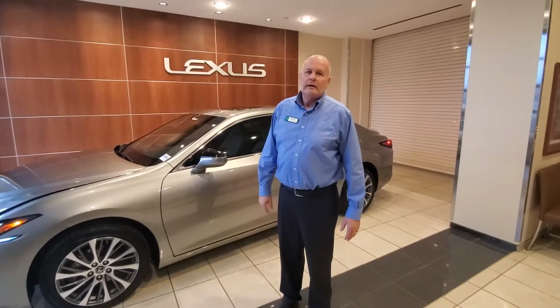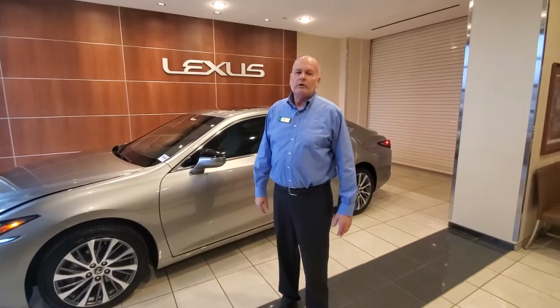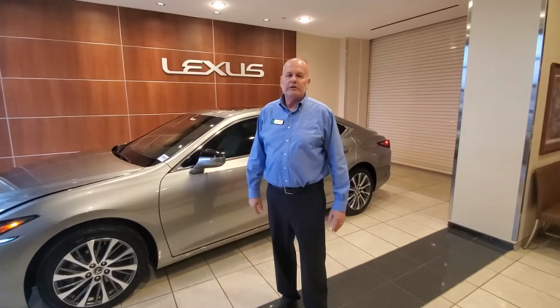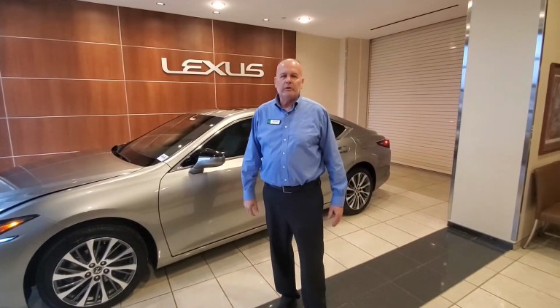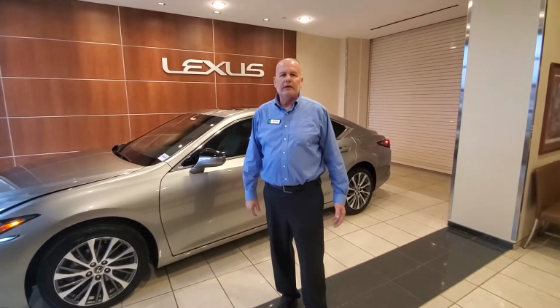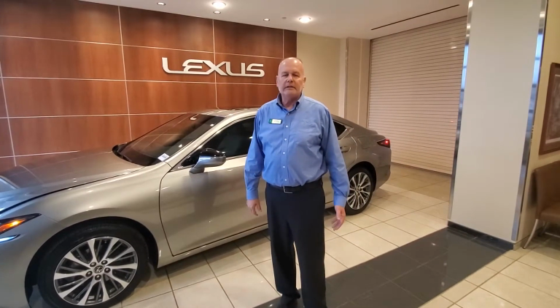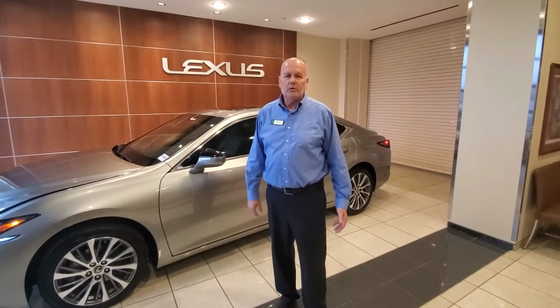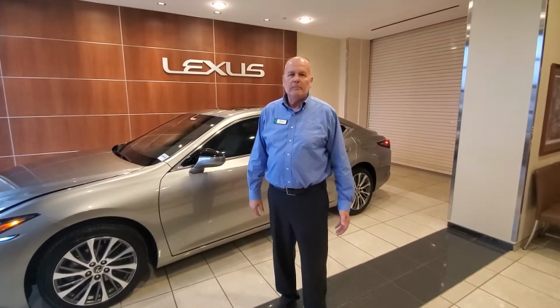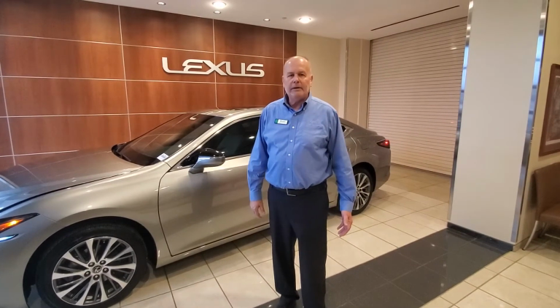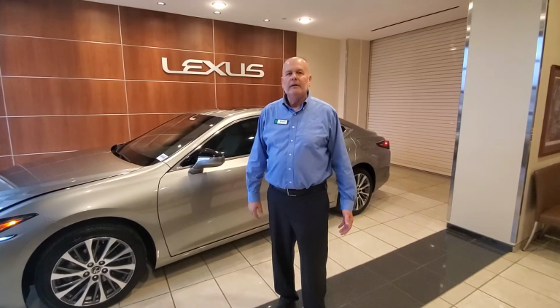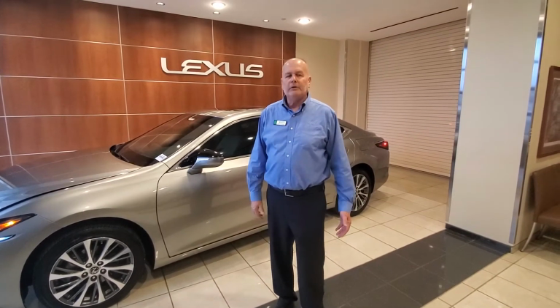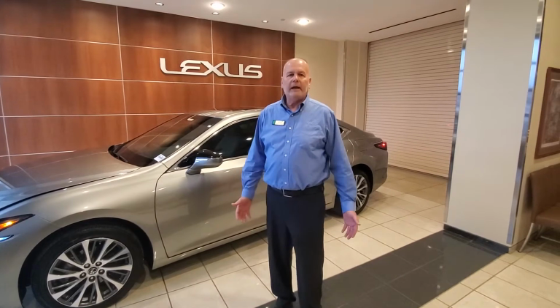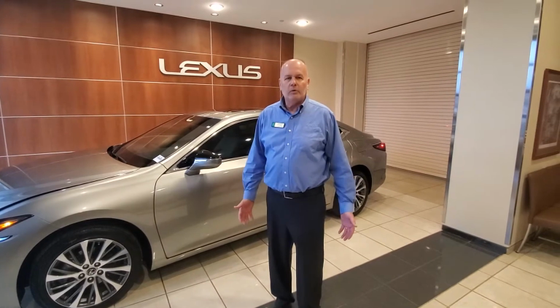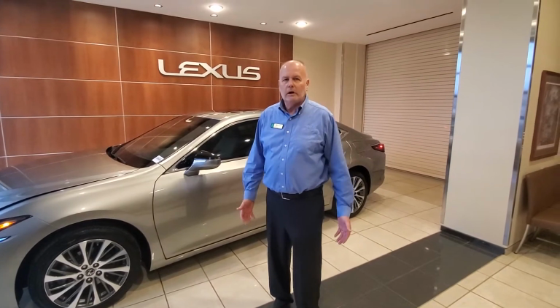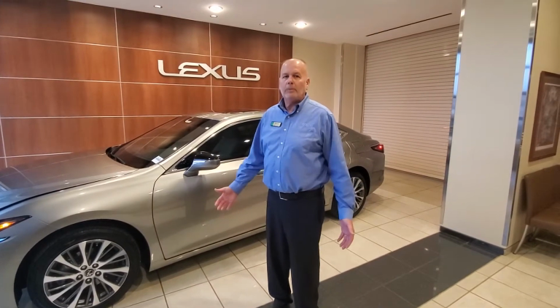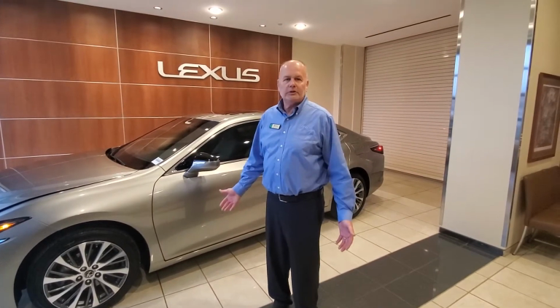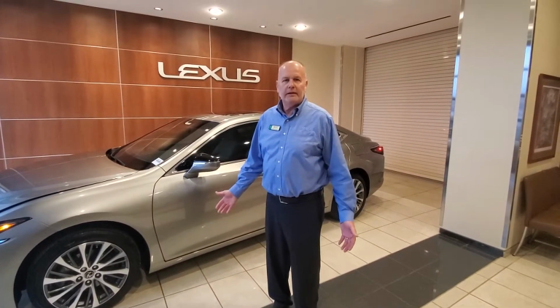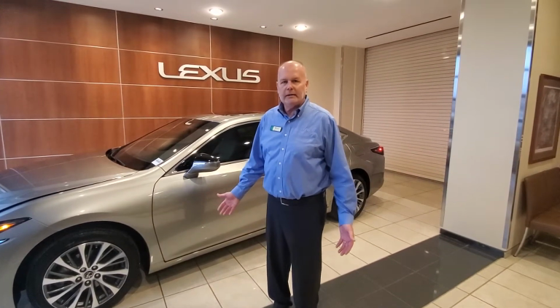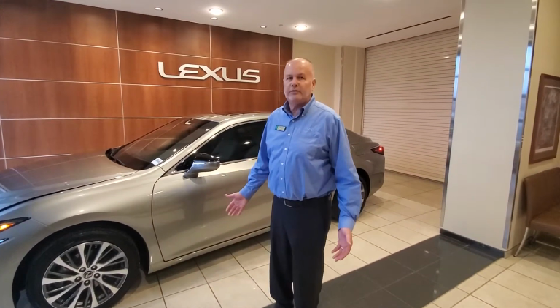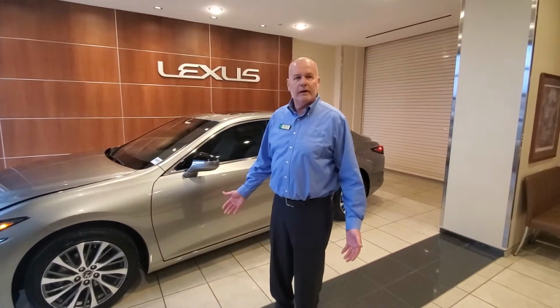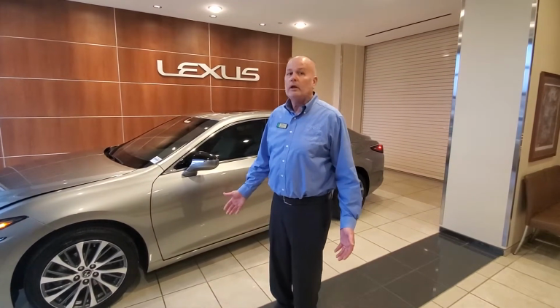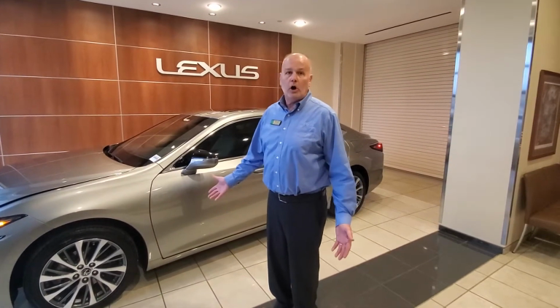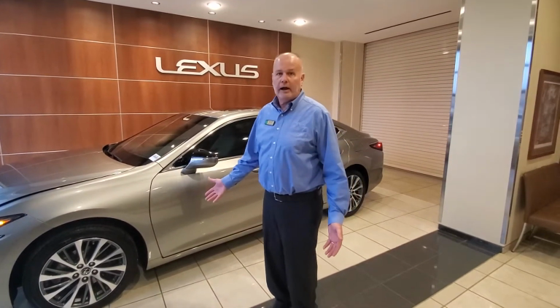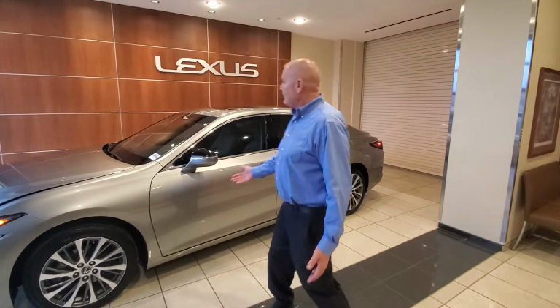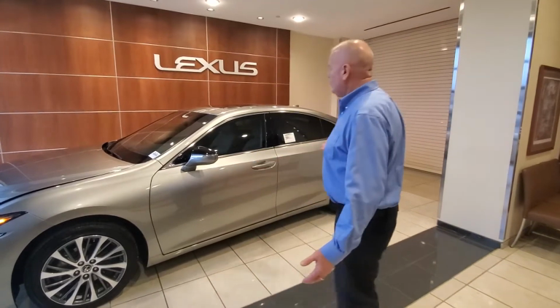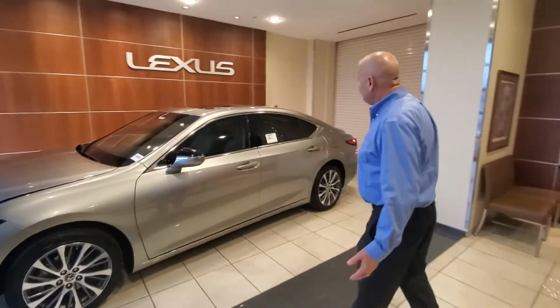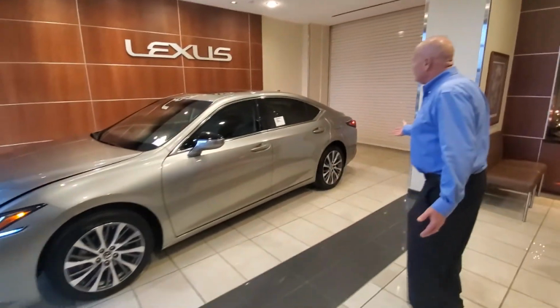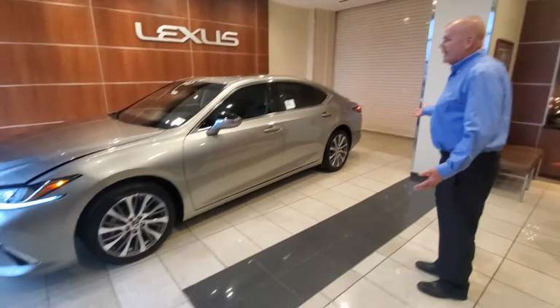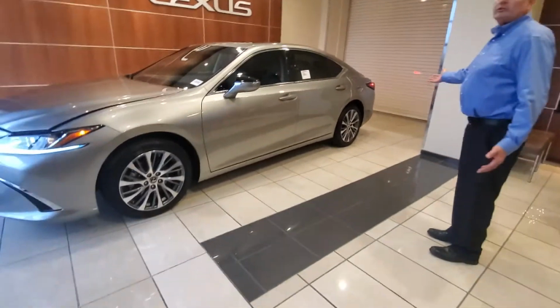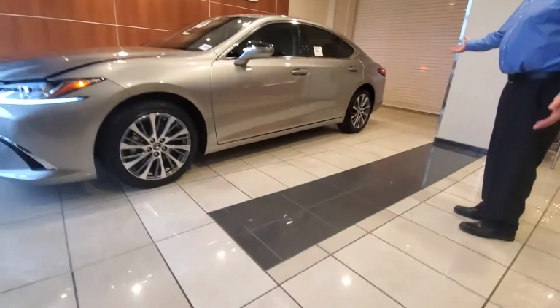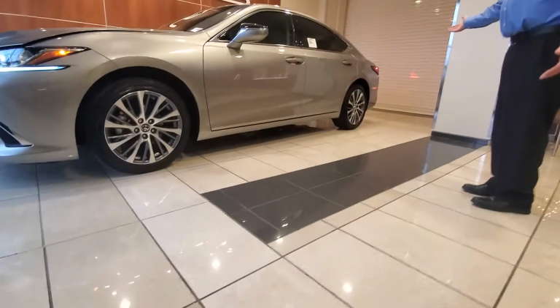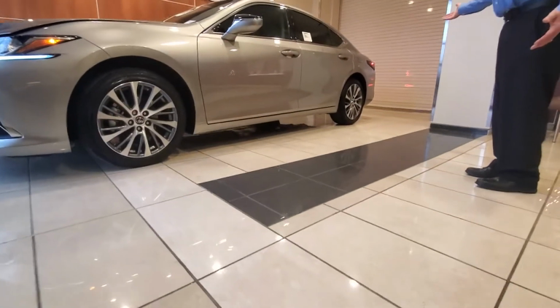Hi folks, Dennis Degush here with Hendrick Lexus Kansas City North. Behind me is something you all have been asking for. Our most popular sedan, the ES, is finally available in all-wheel drive — featuring the ES250 all-wheel drive.